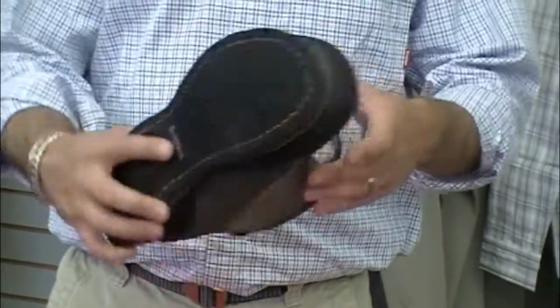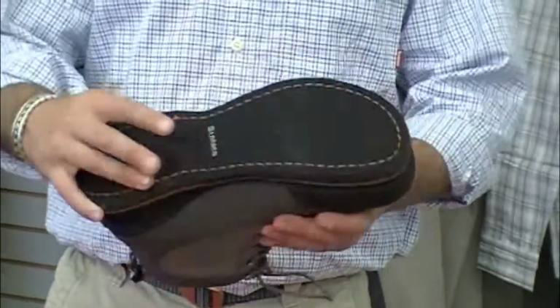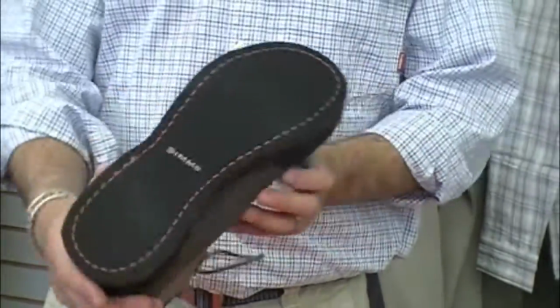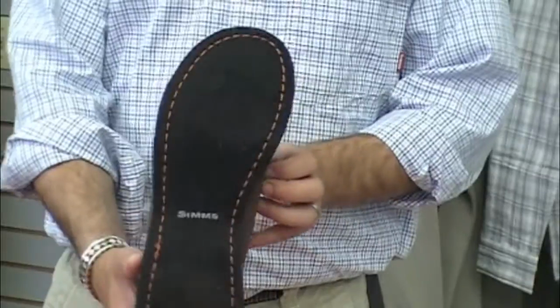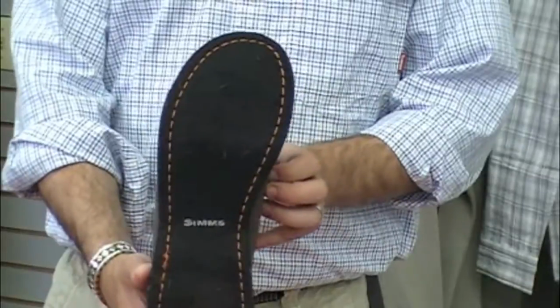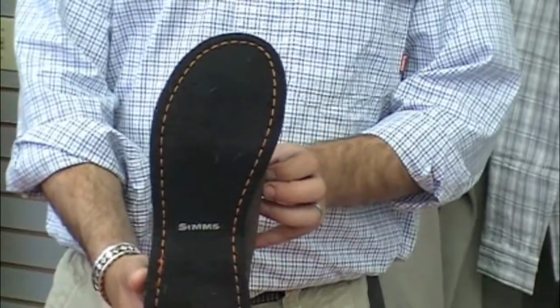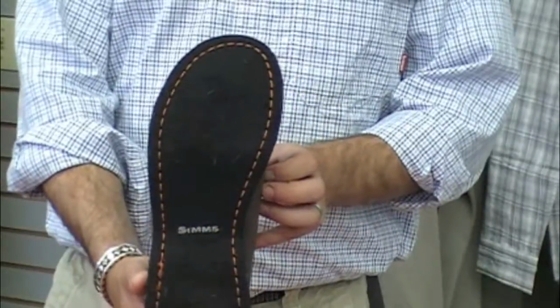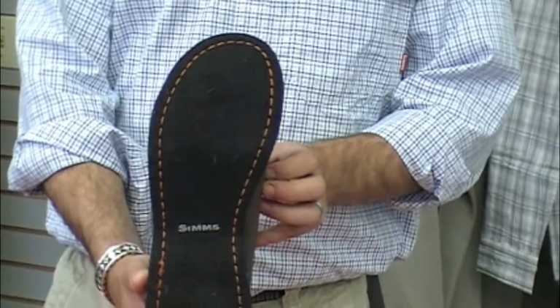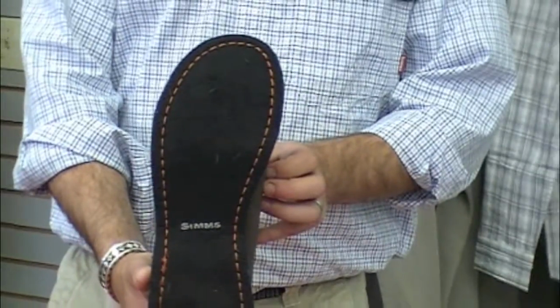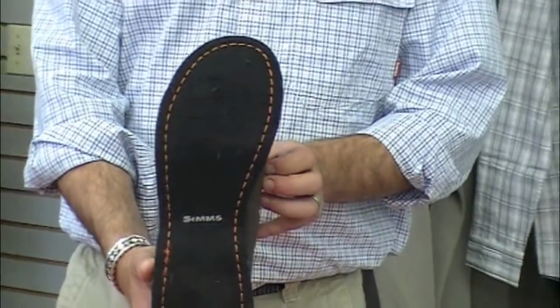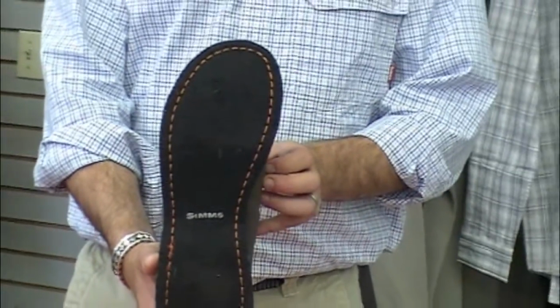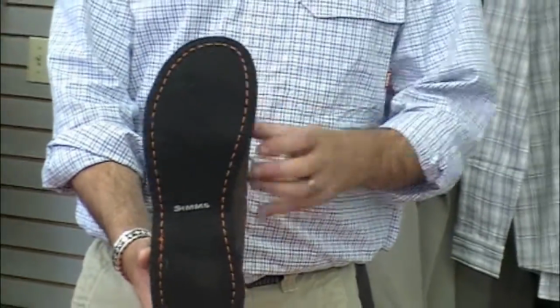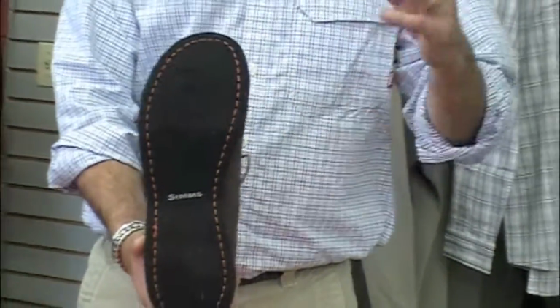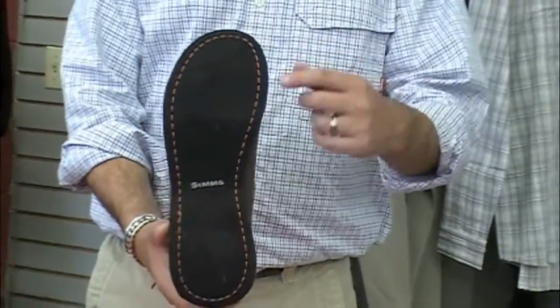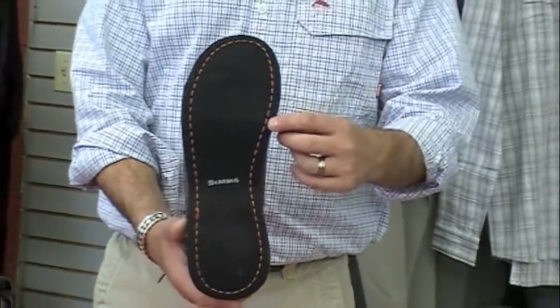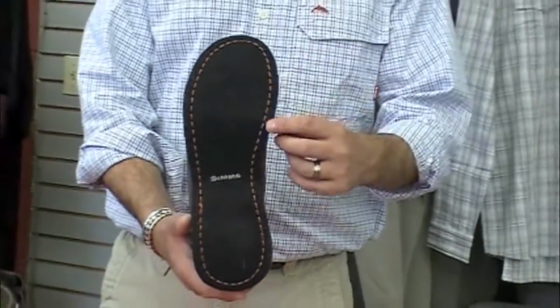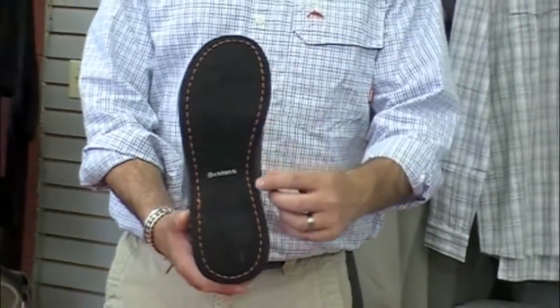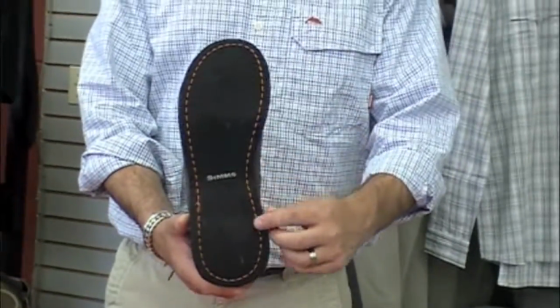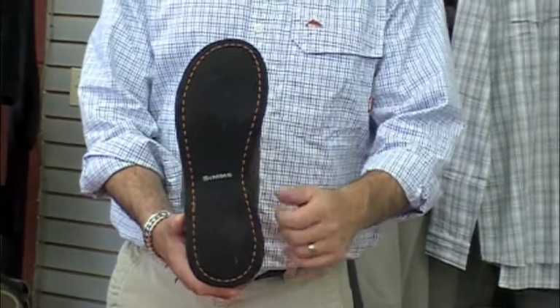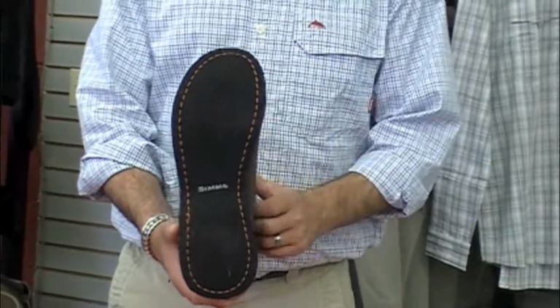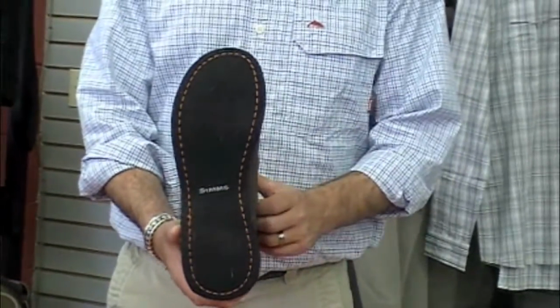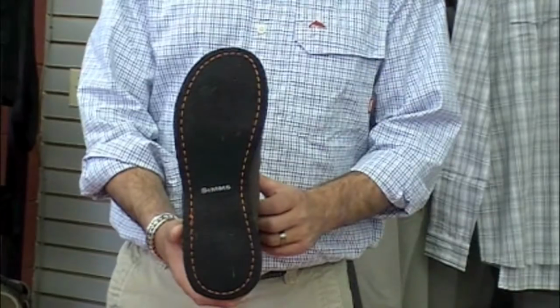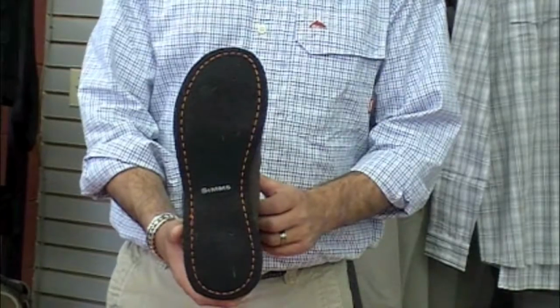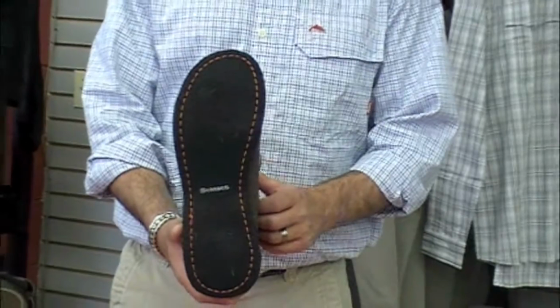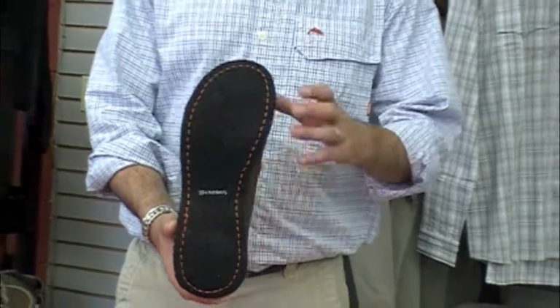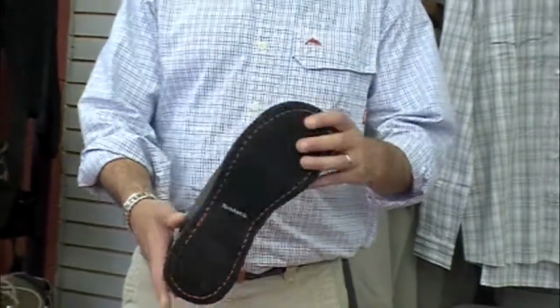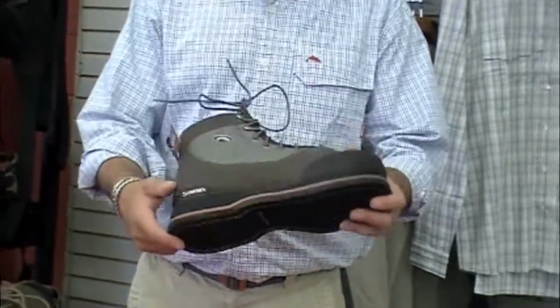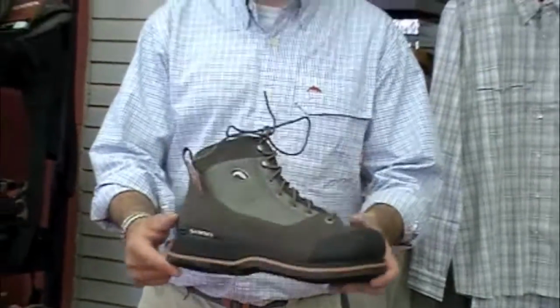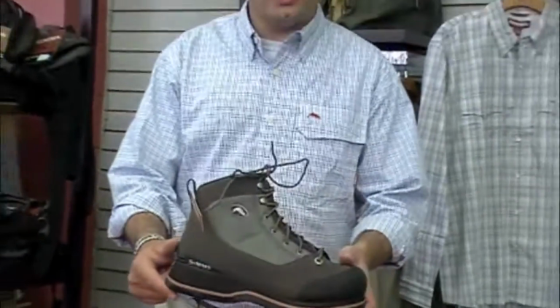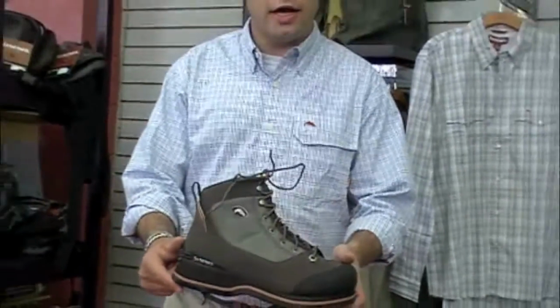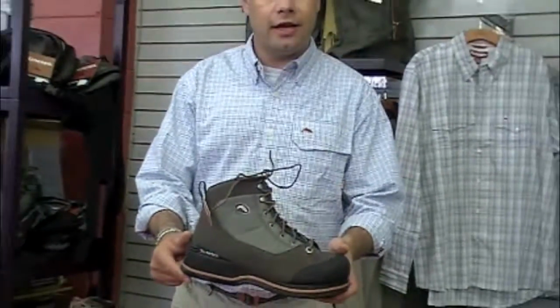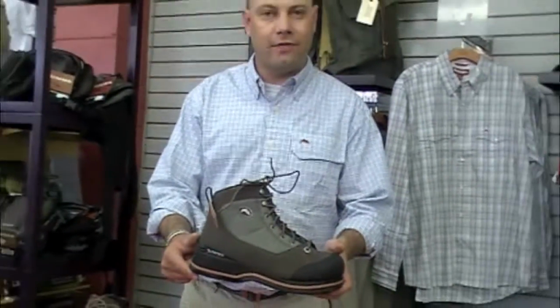The boot has a felt bottom, and you can go ahead and put the hardbite boot studs in for added traction. The price is $129.95.